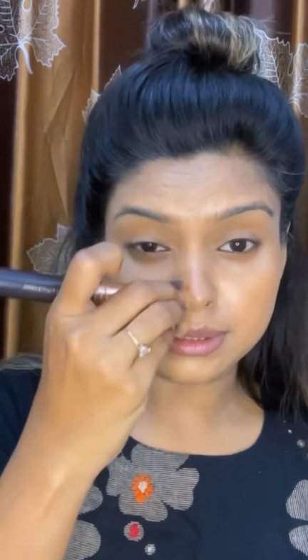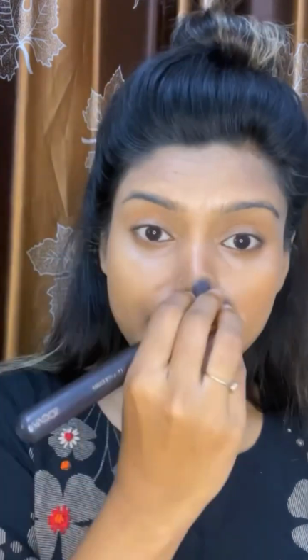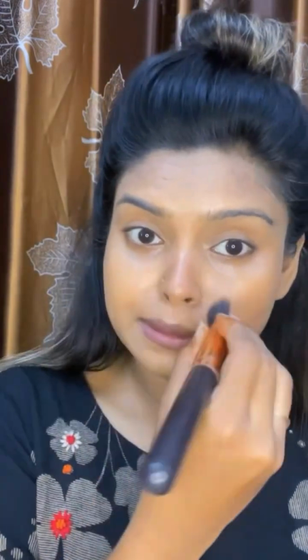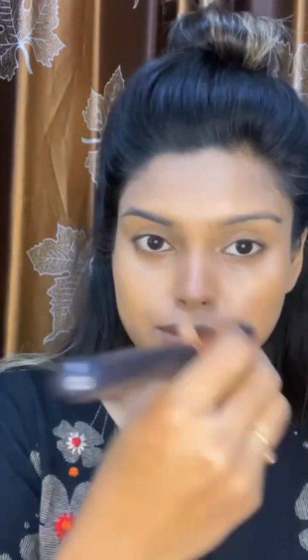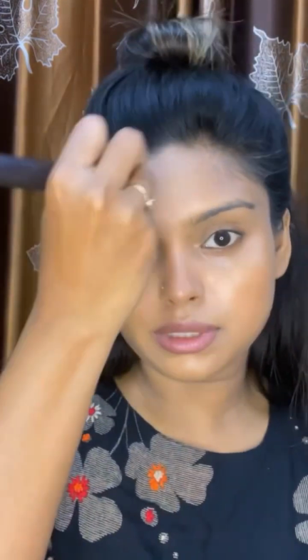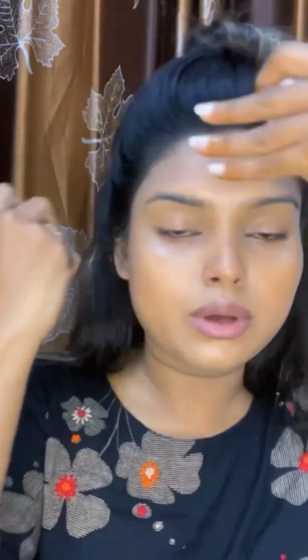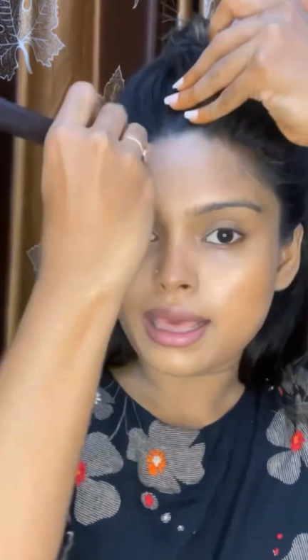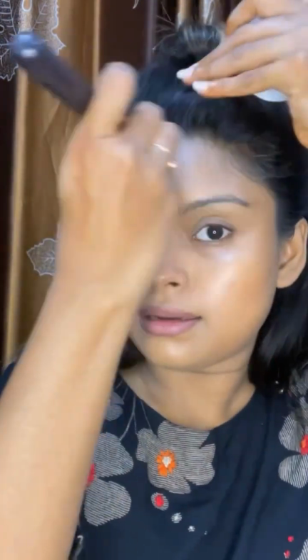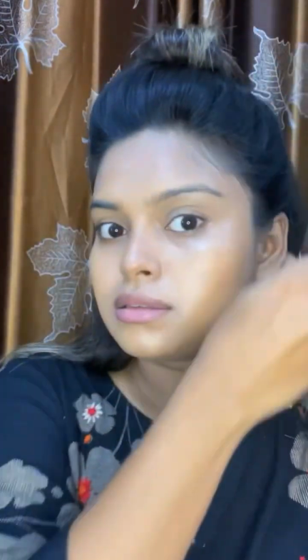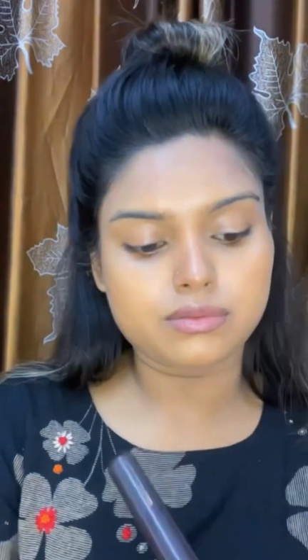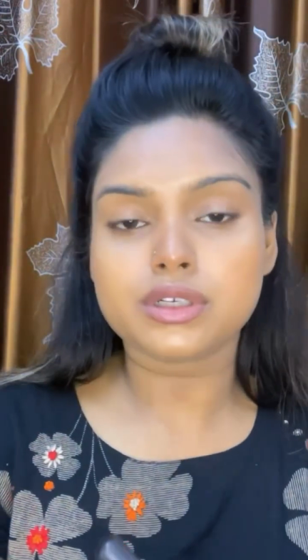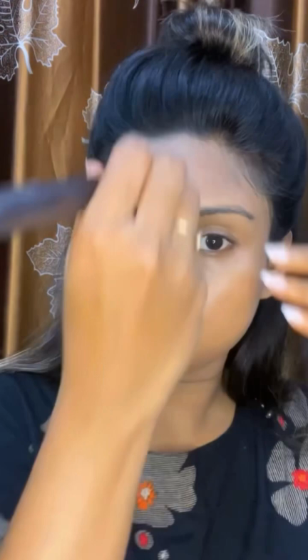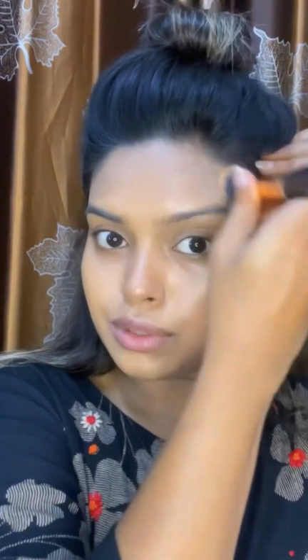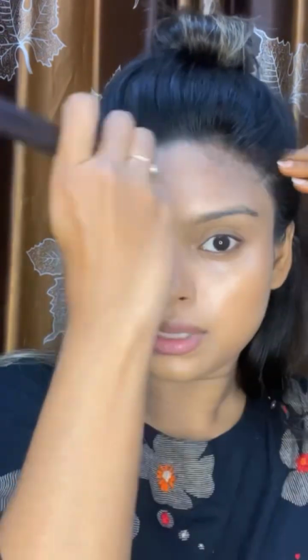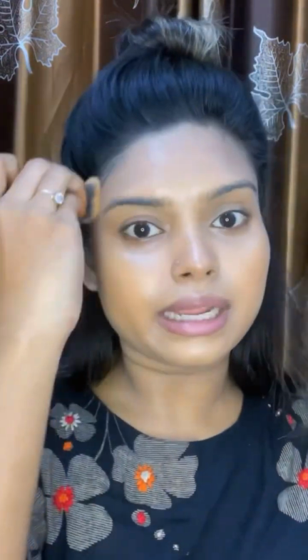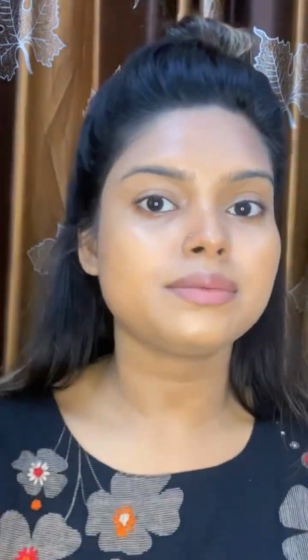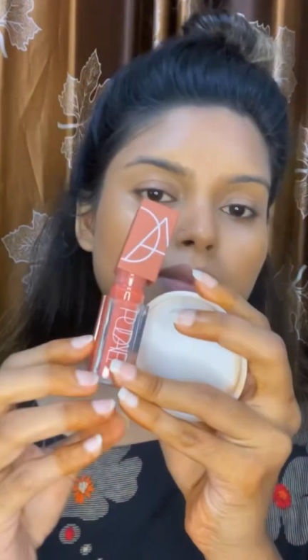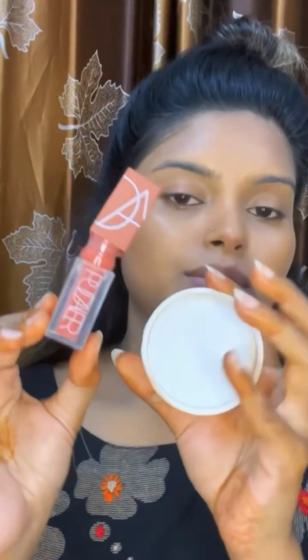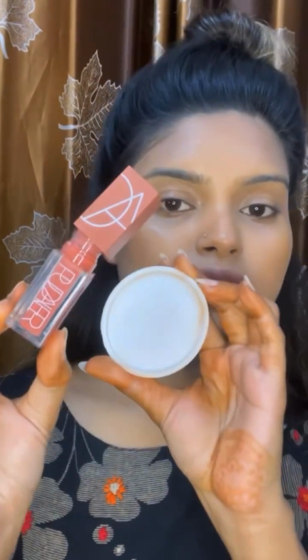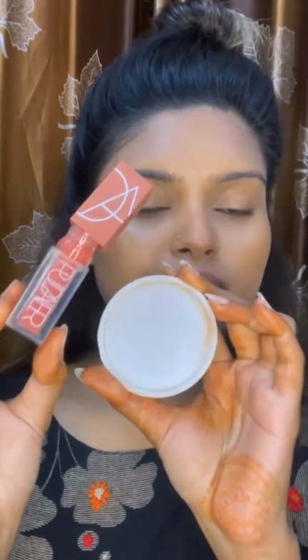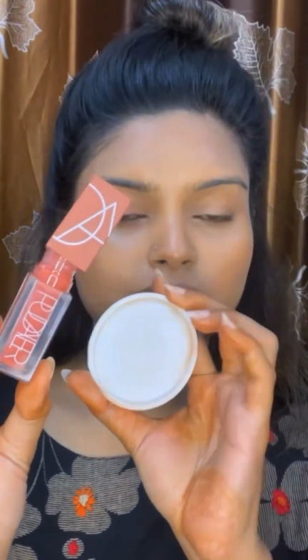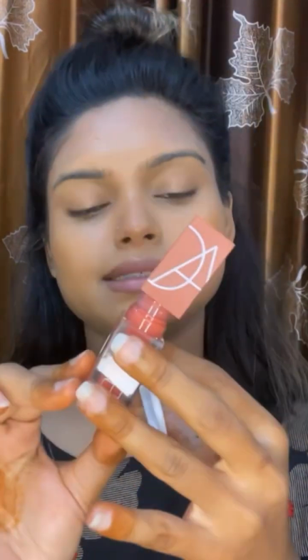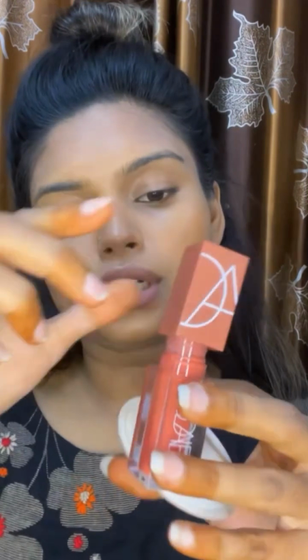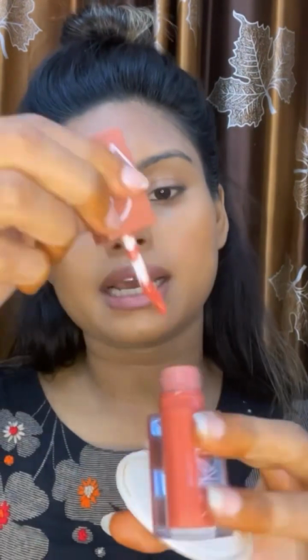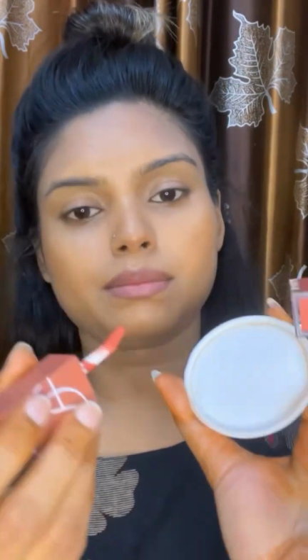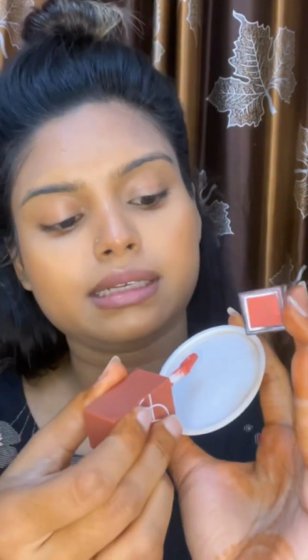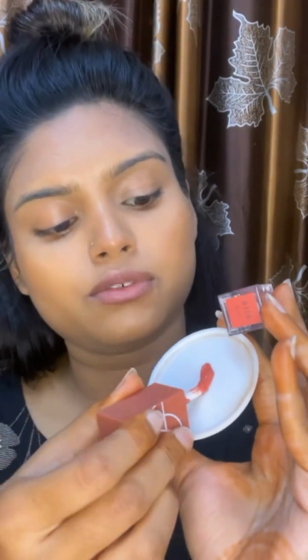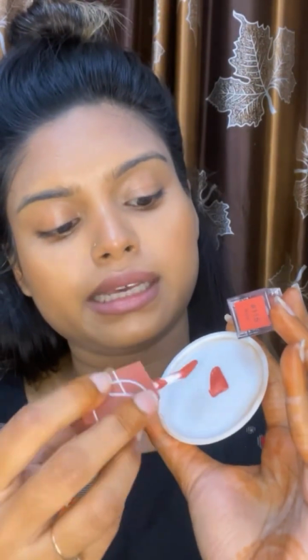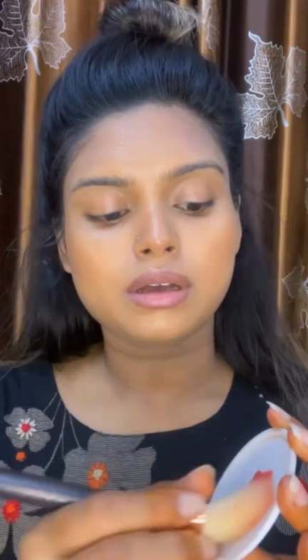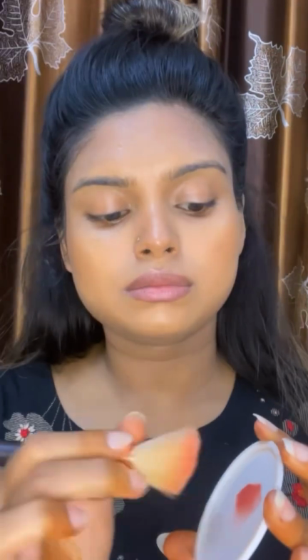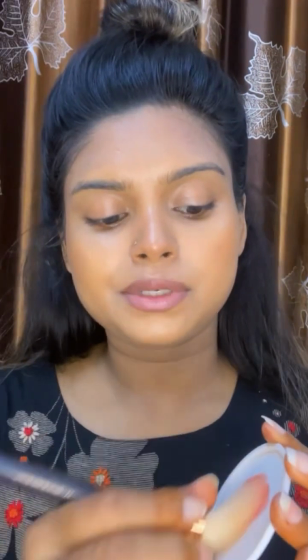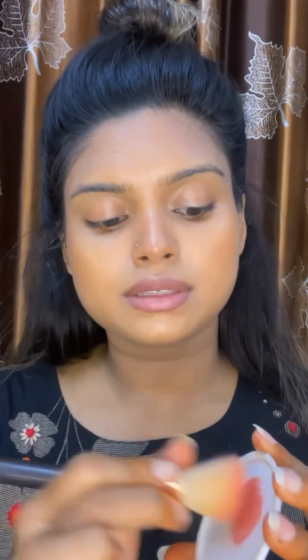I'm doing a nostril contour and a forehead contour, blending them lightly. For the blush, I am using a powder lipstick as a blush — taking some on a brush and spreading it evenly.